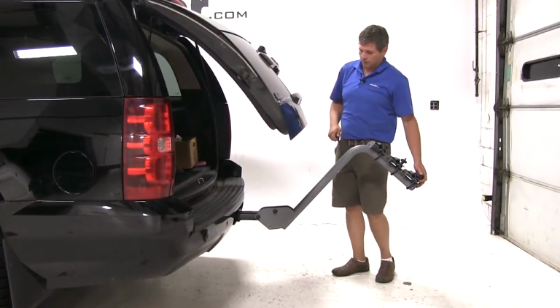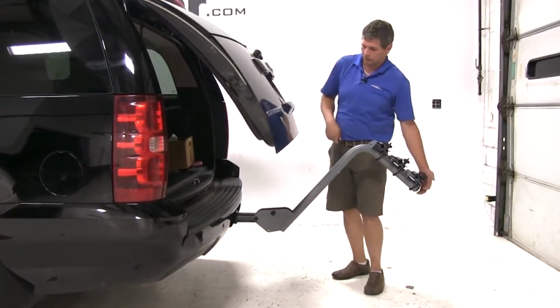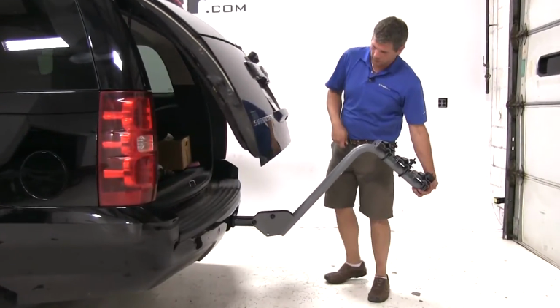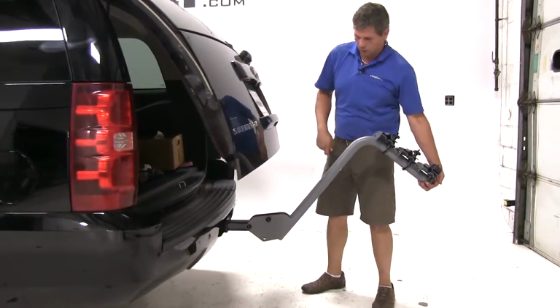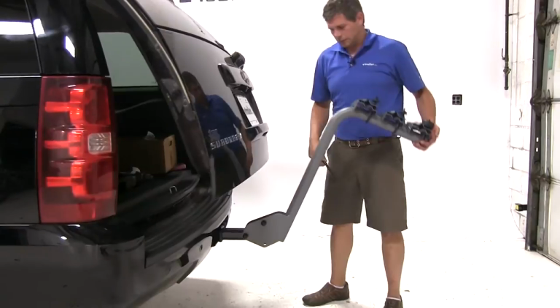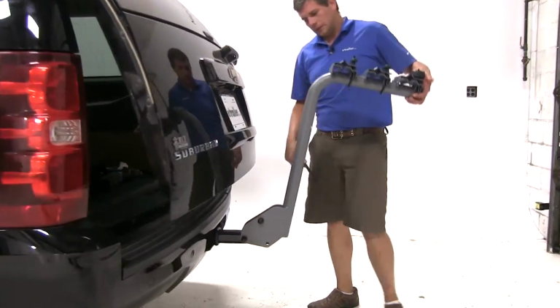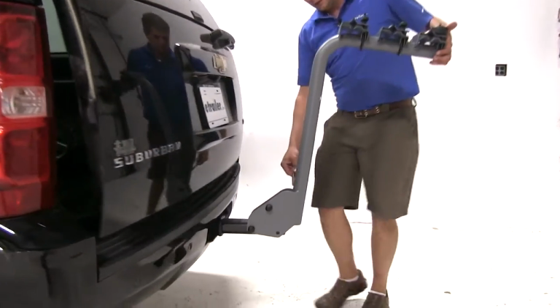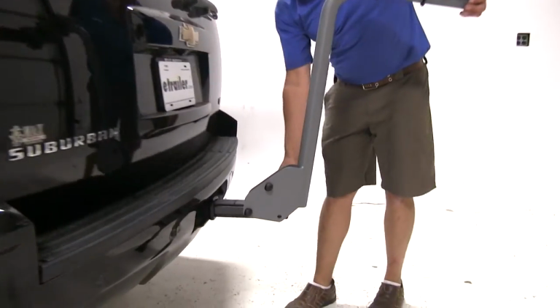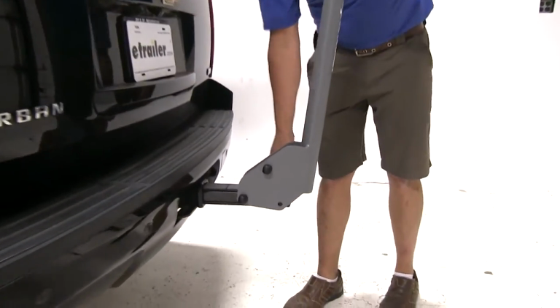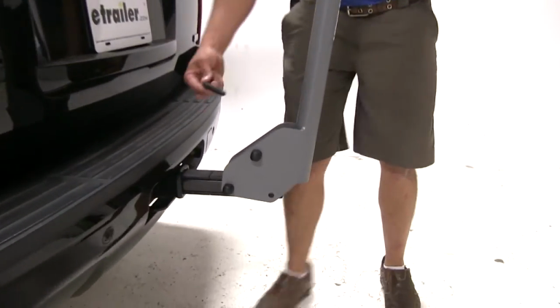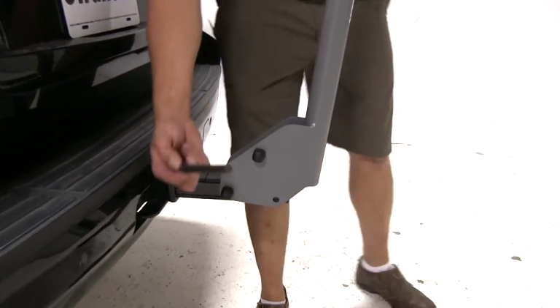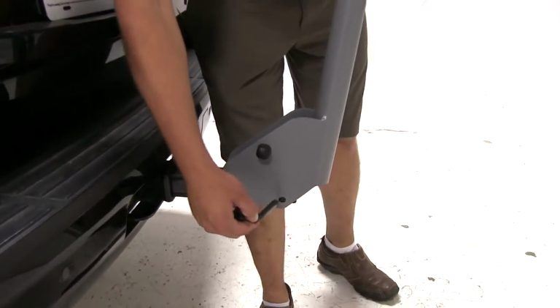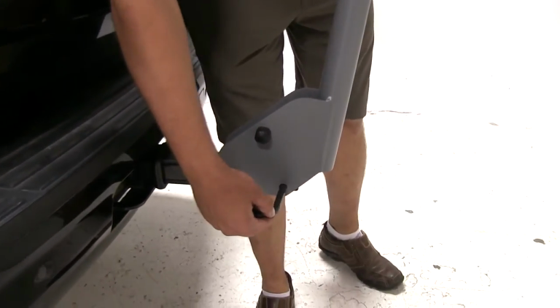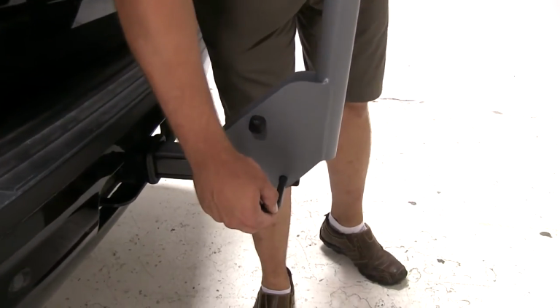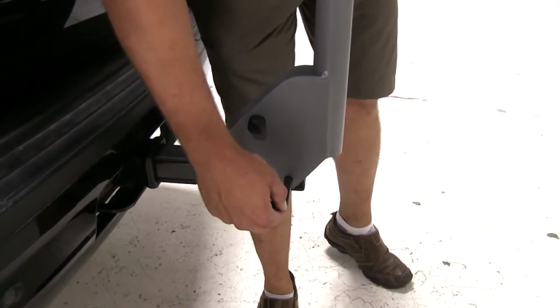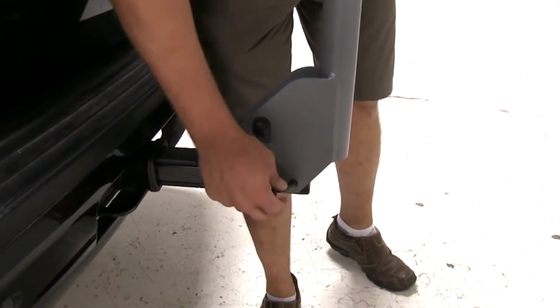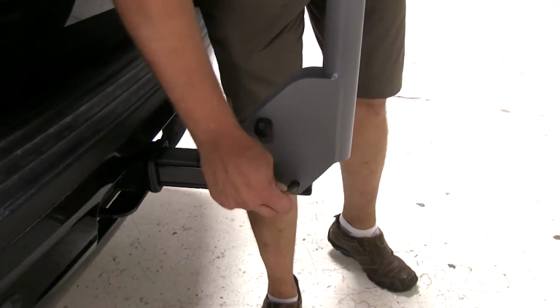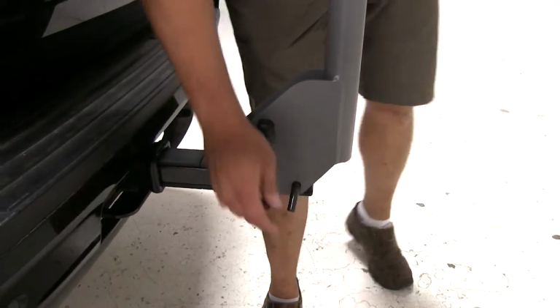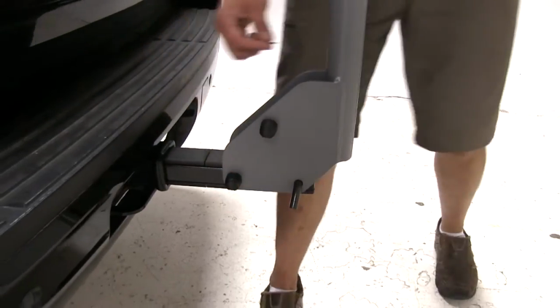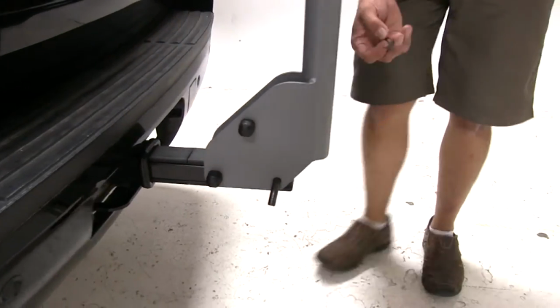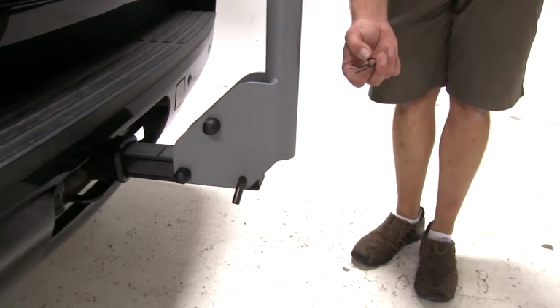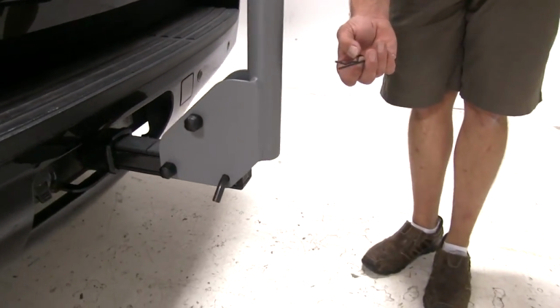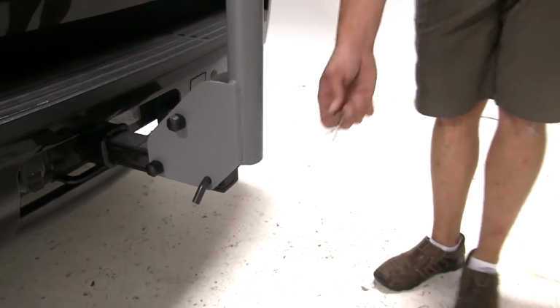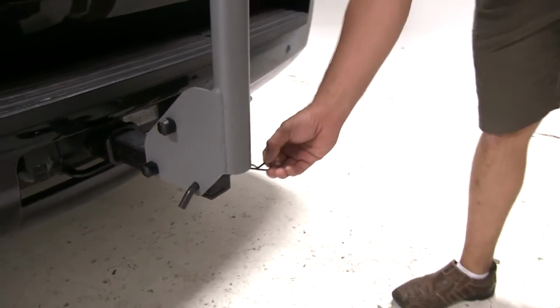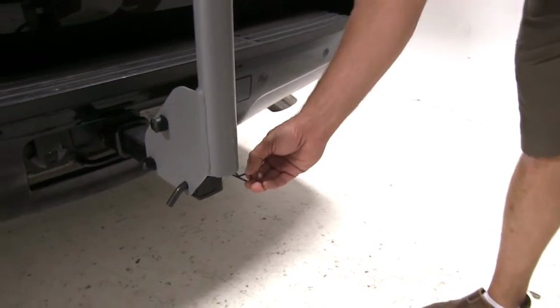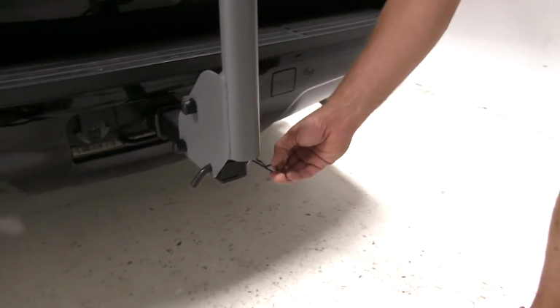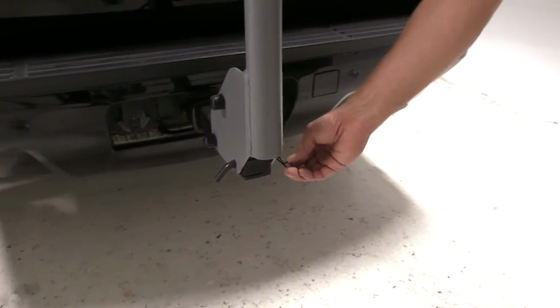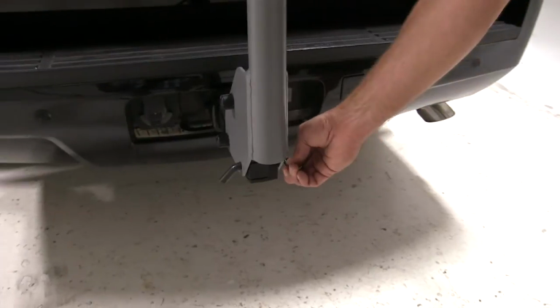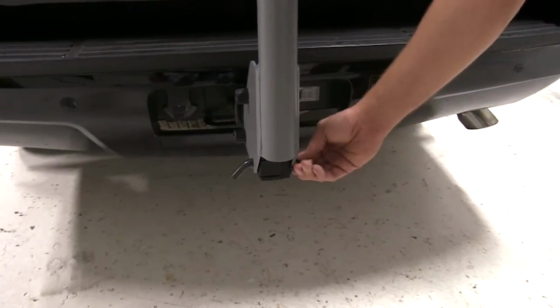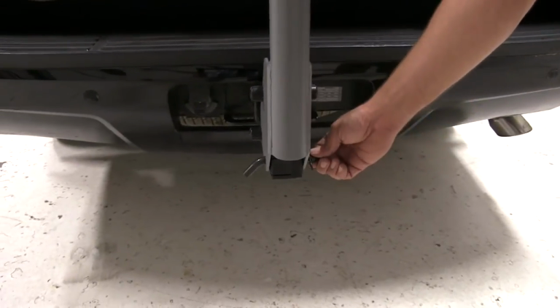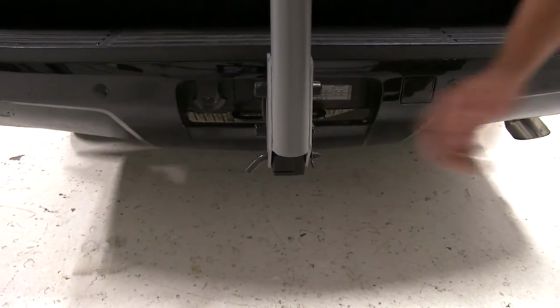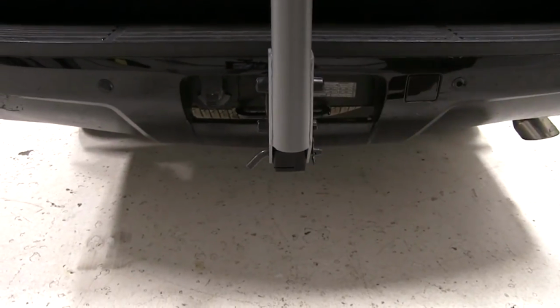Once that slow door gets closed, we'll bring the rack back up. We're just going to slide the pin back in, and here on the other side we'll take our clip and slide it in to secure it in that position.